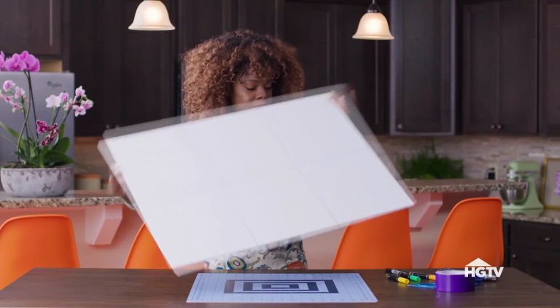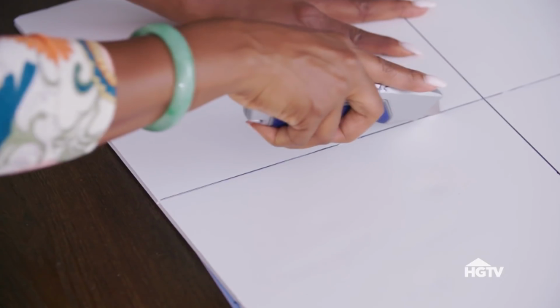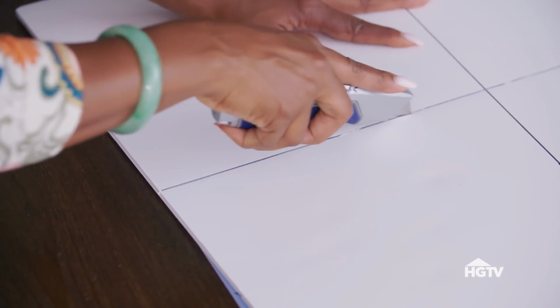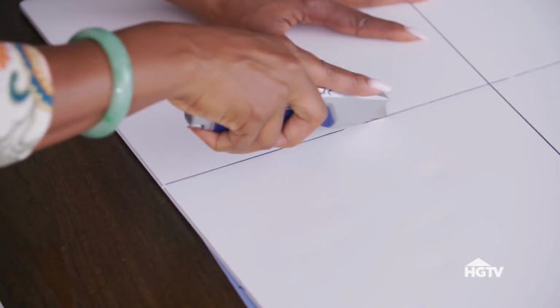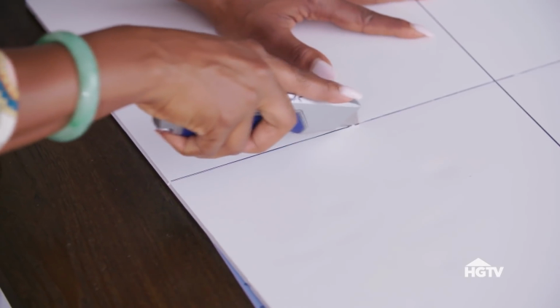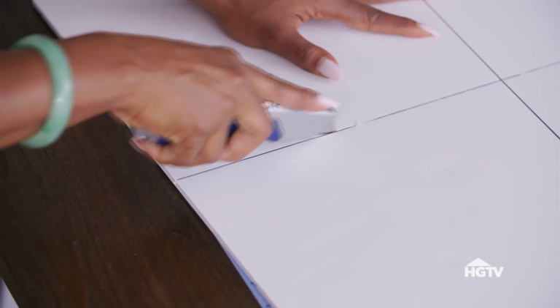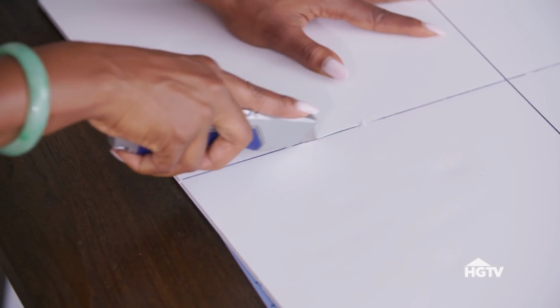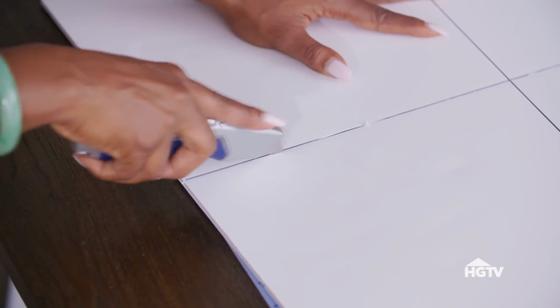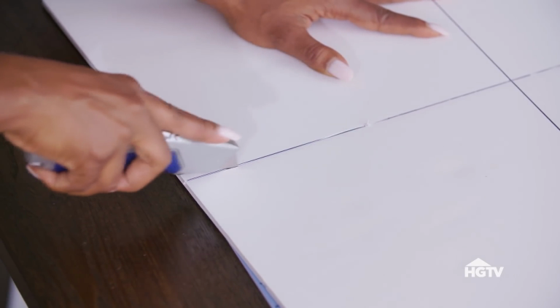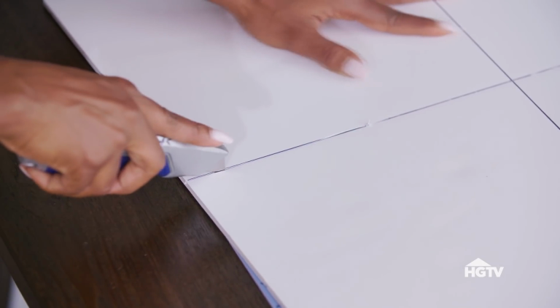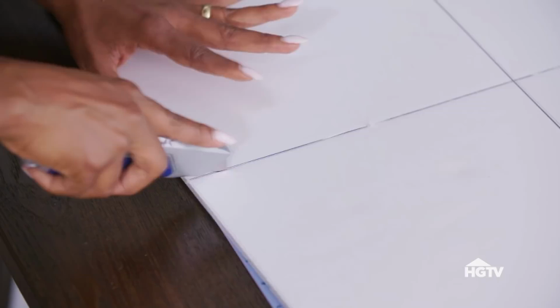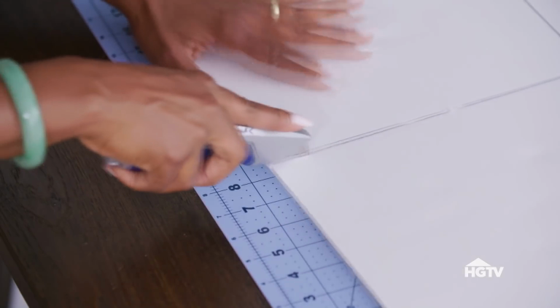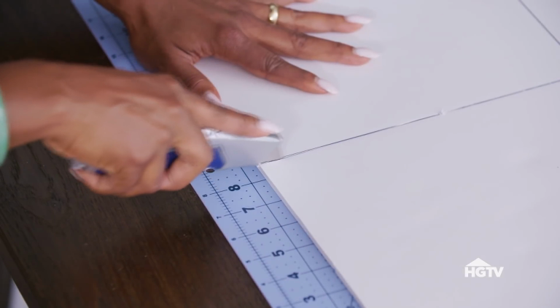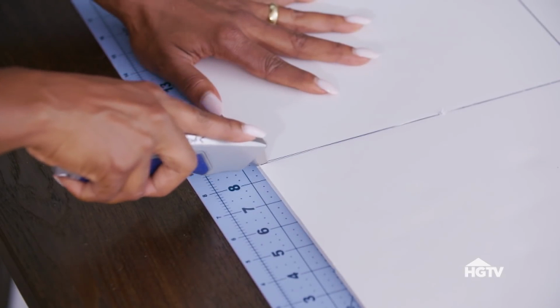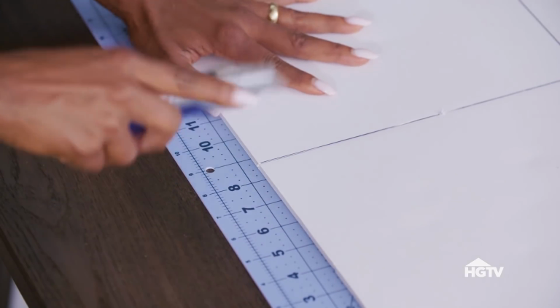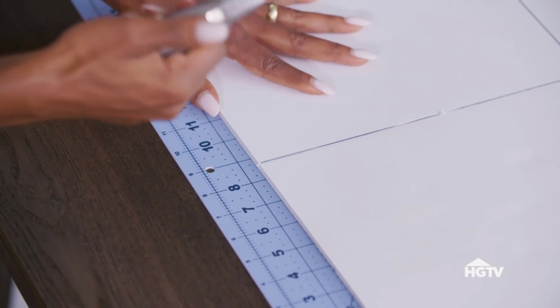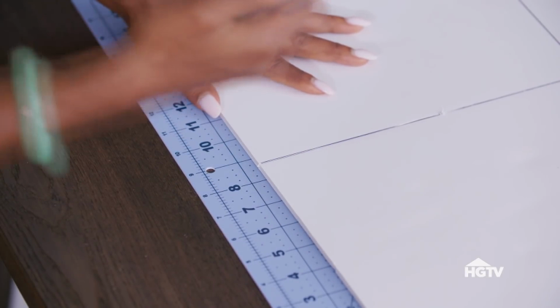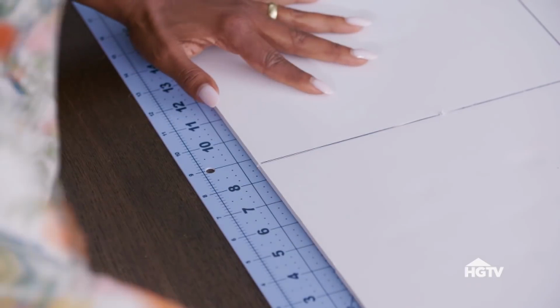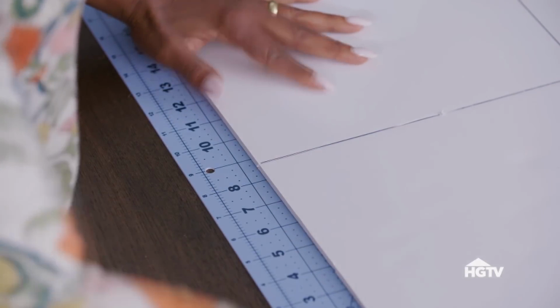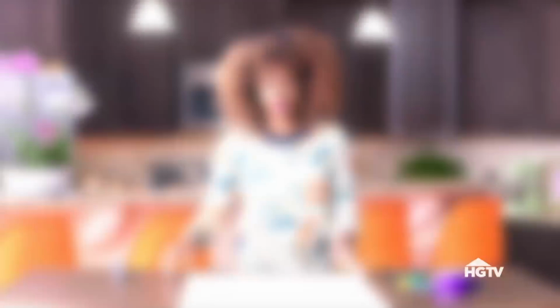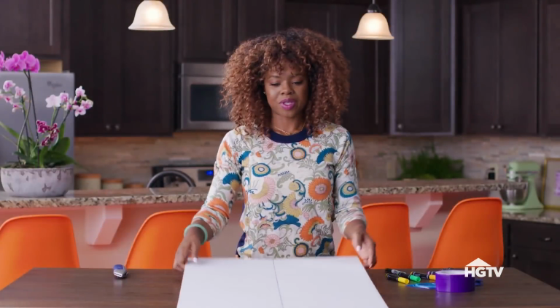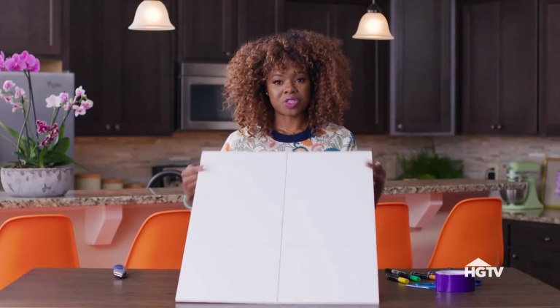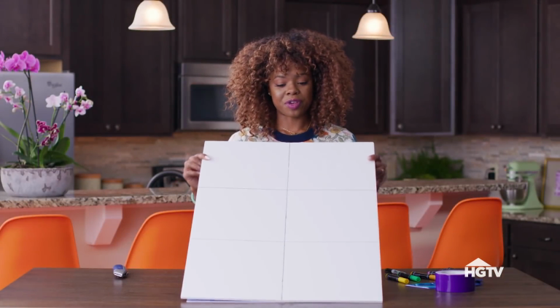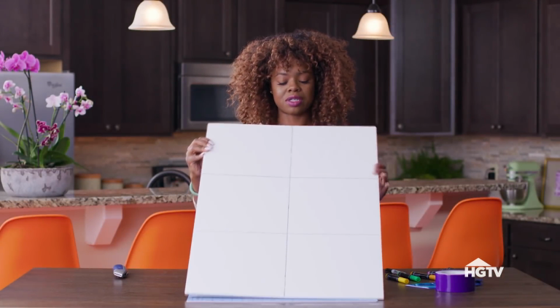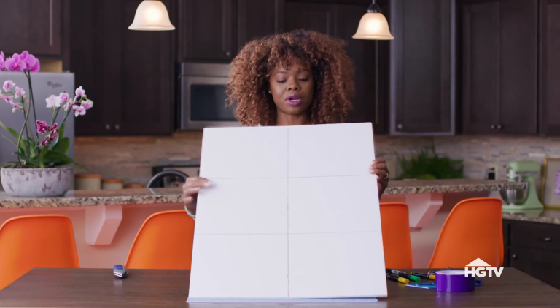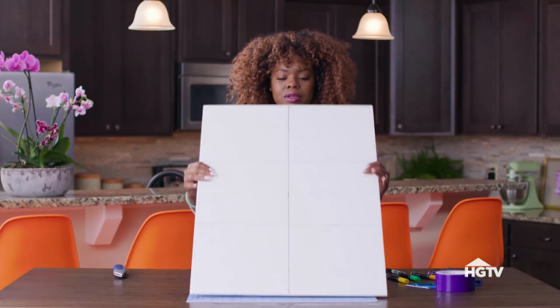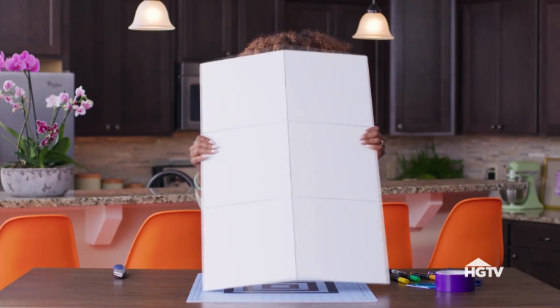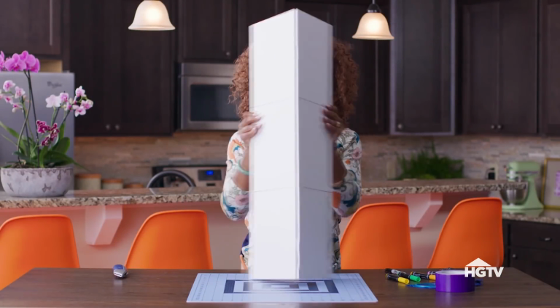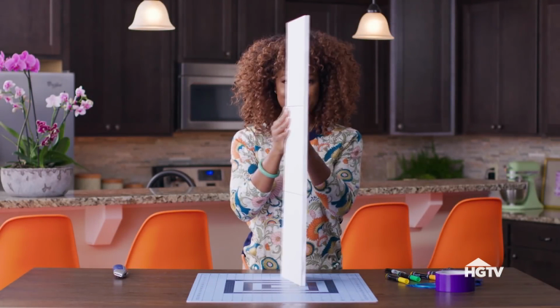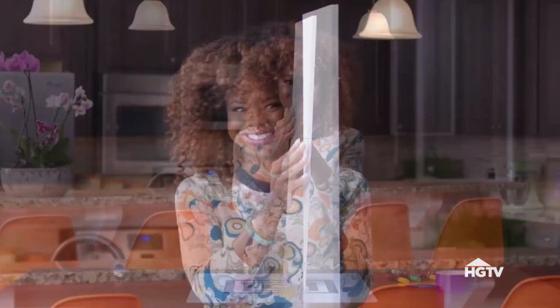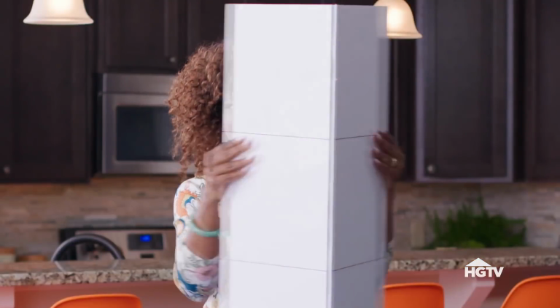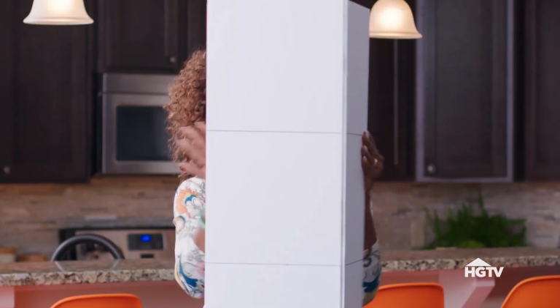You're going to take your utility knife, simply stick it into the foam board, and you're going to cut just enough to give it a nice scoring. Once you have your first score in — so easy, right?